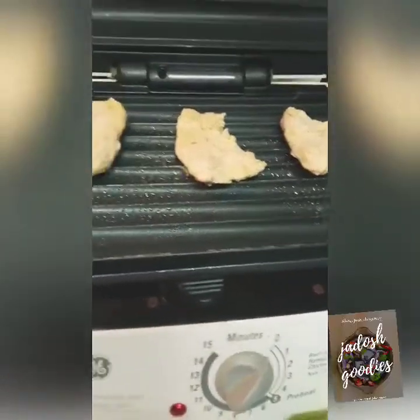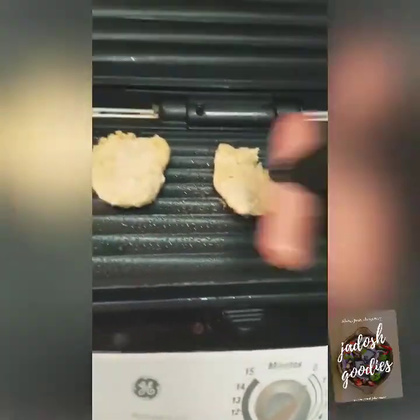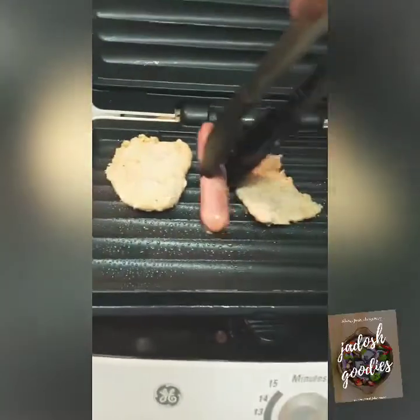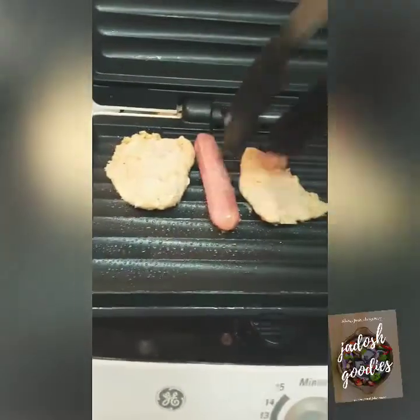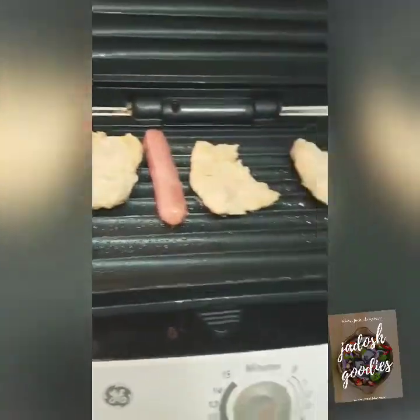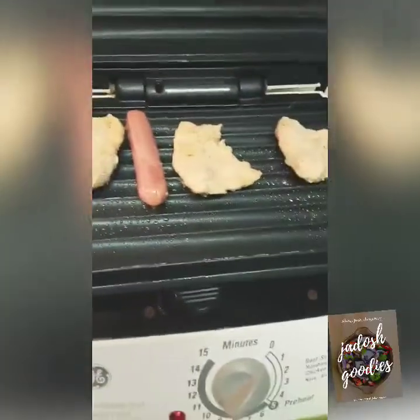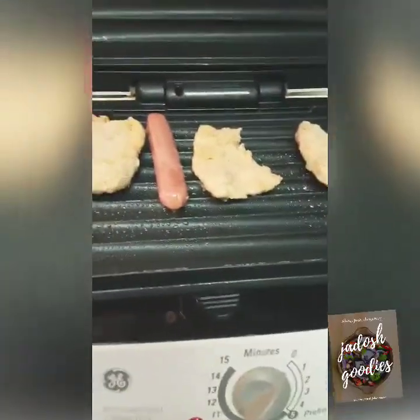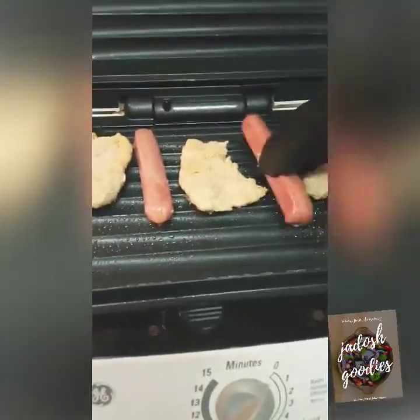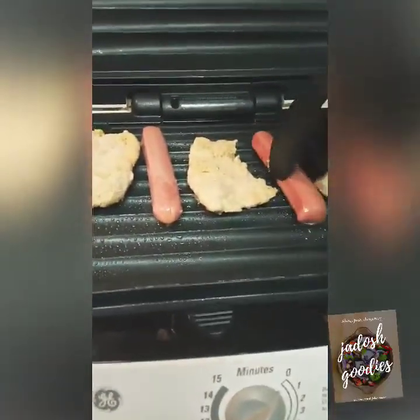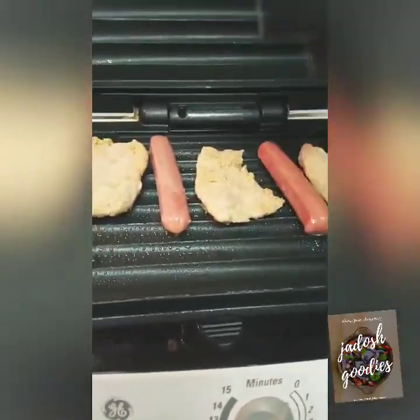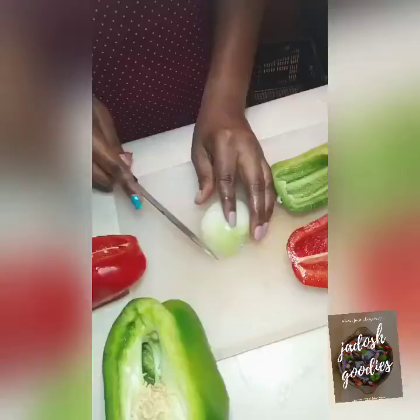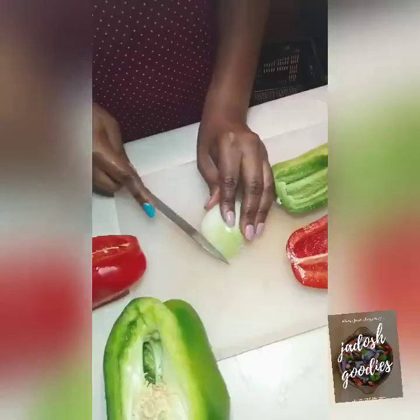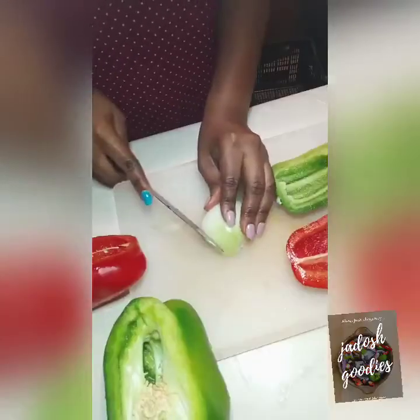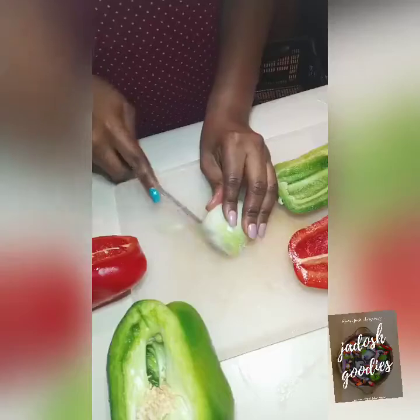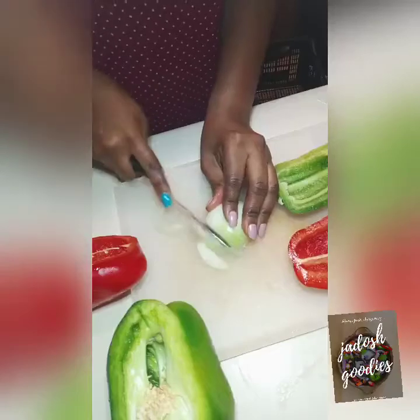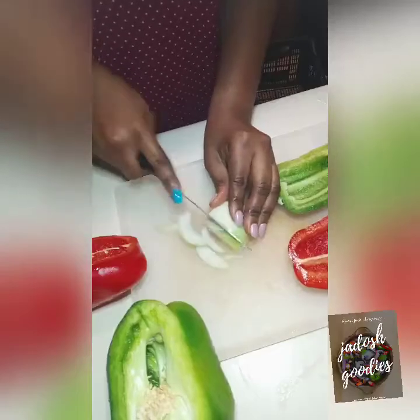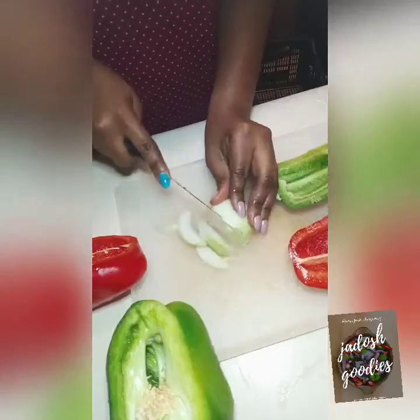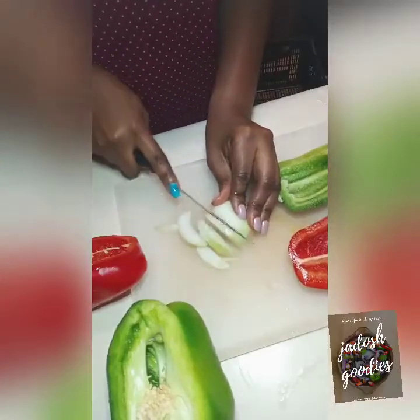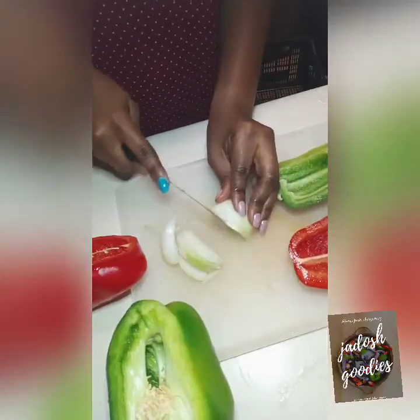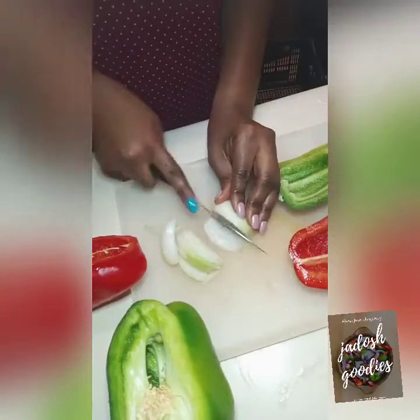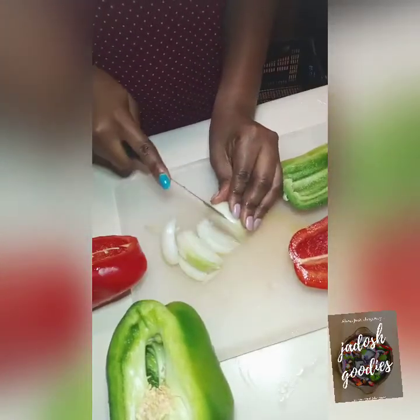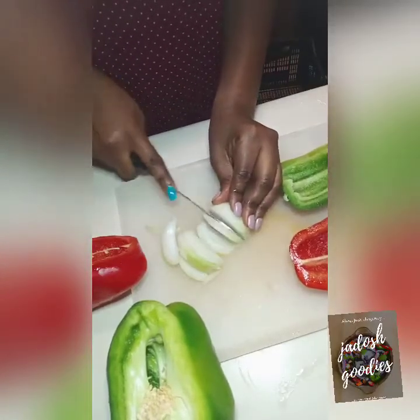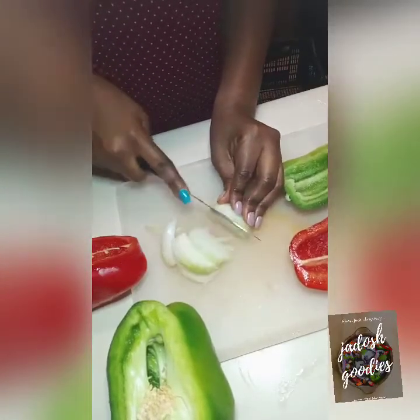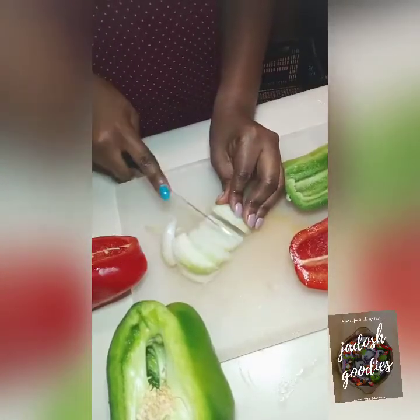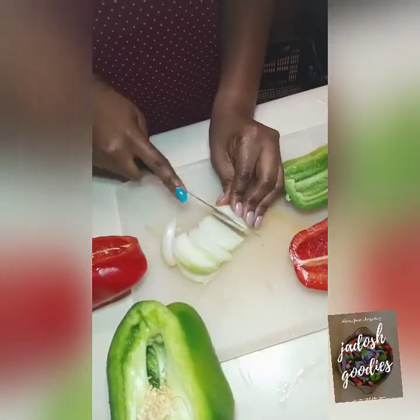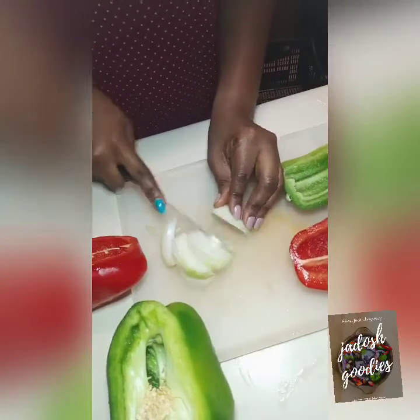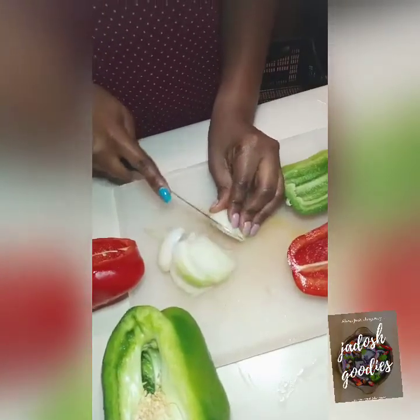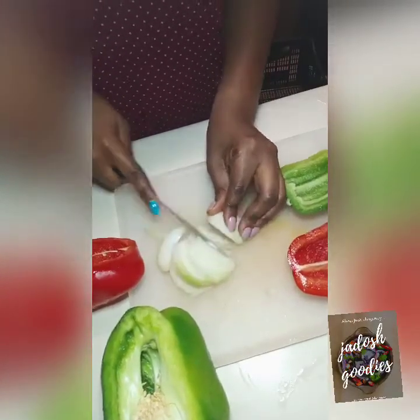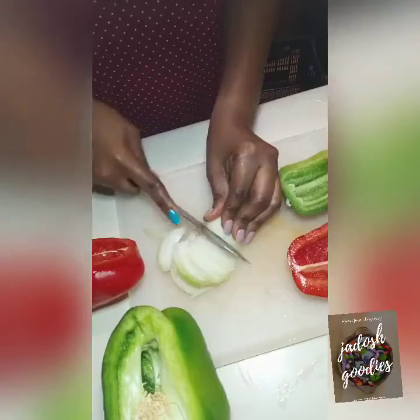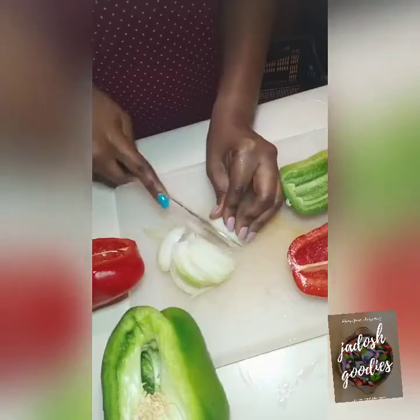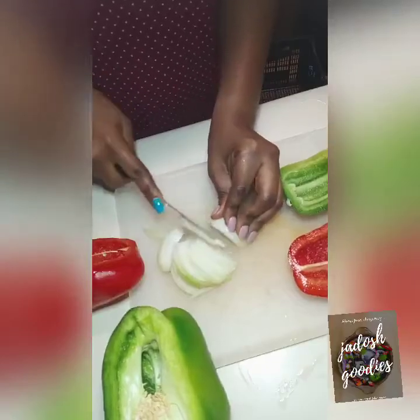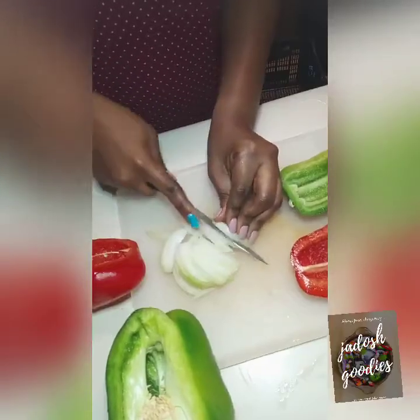I grilled the chicken for eight minutes — I had preheated the grill for five minutes first. Now I'm cutting my onions and bell peppers into strips.